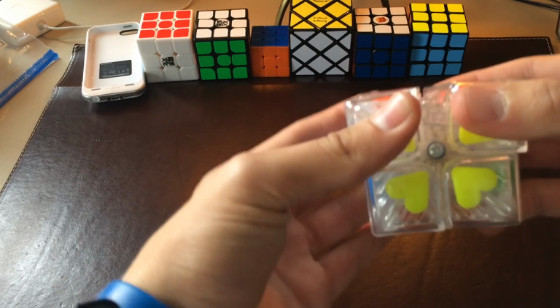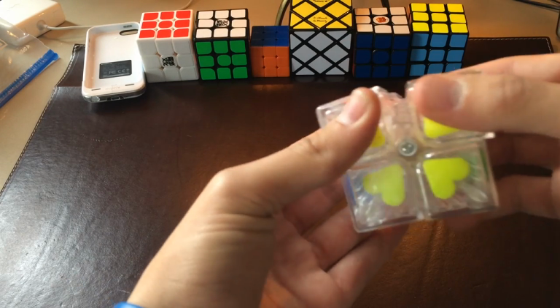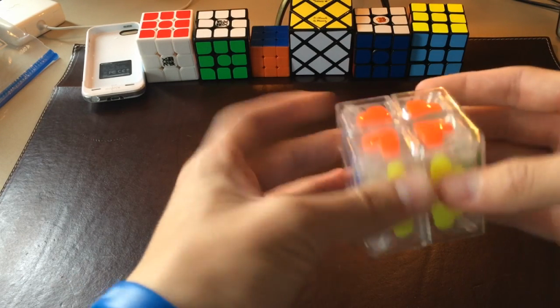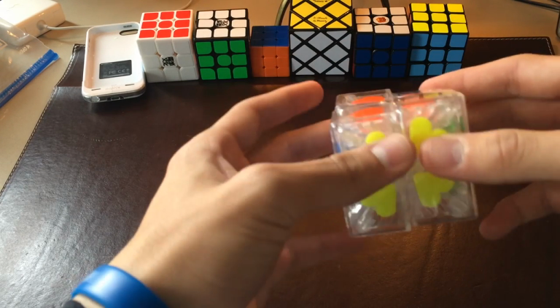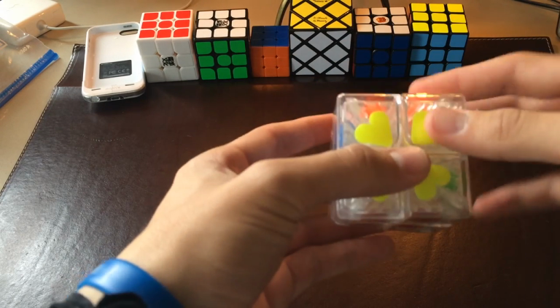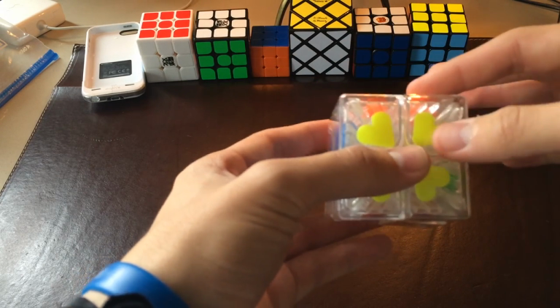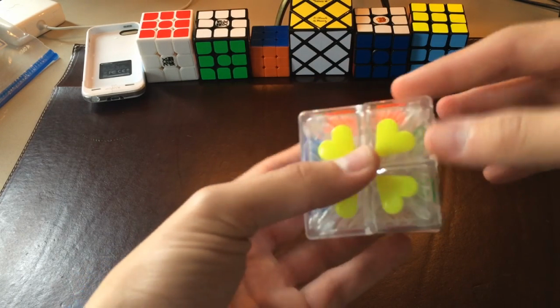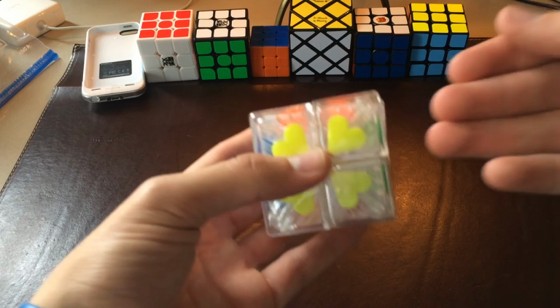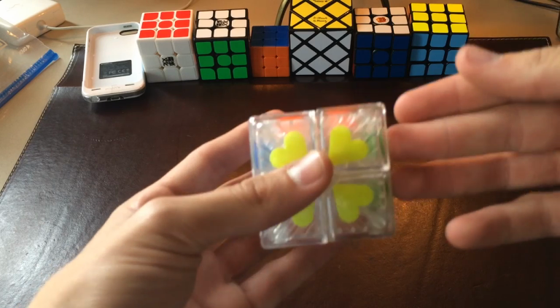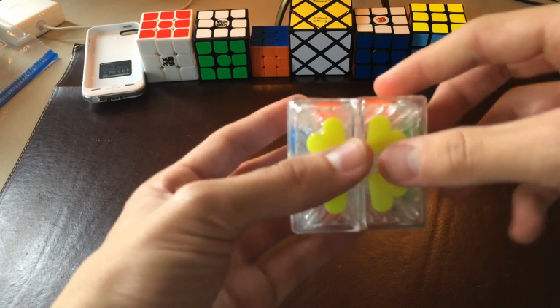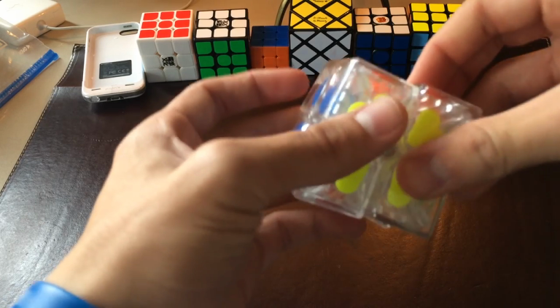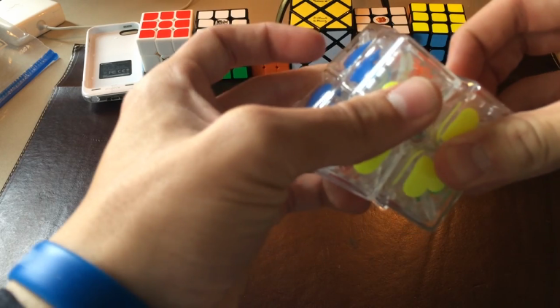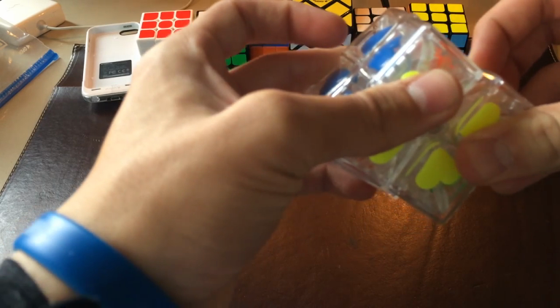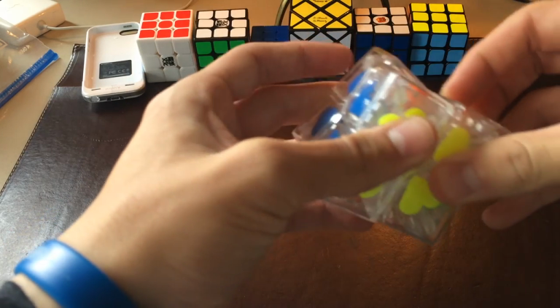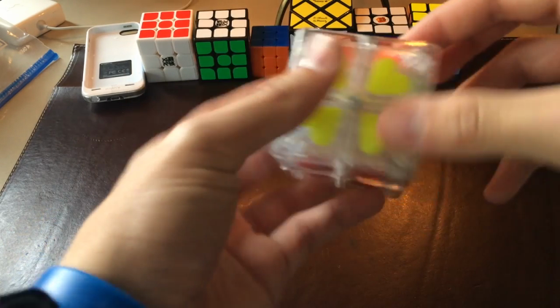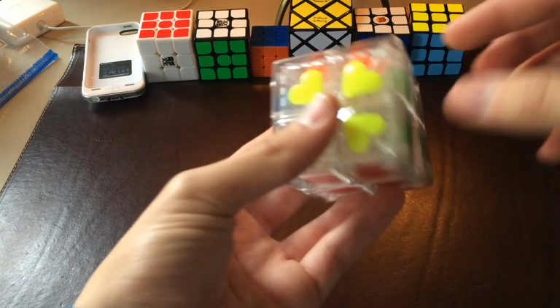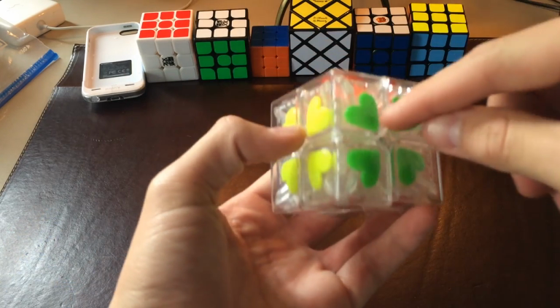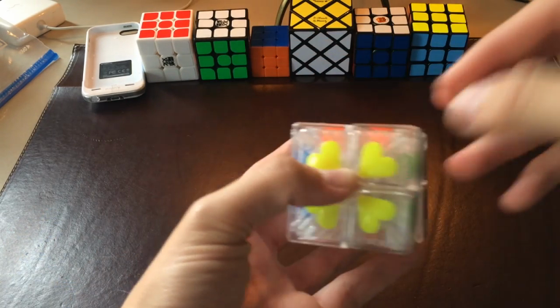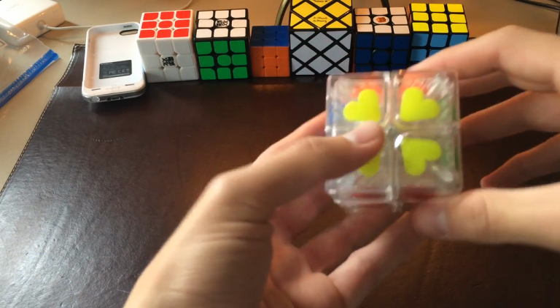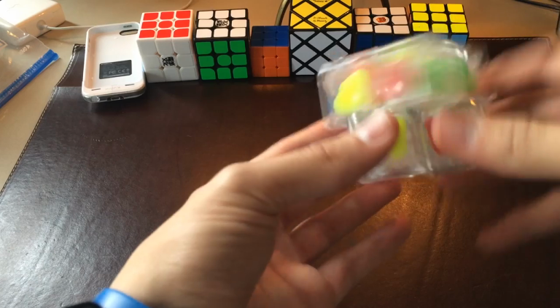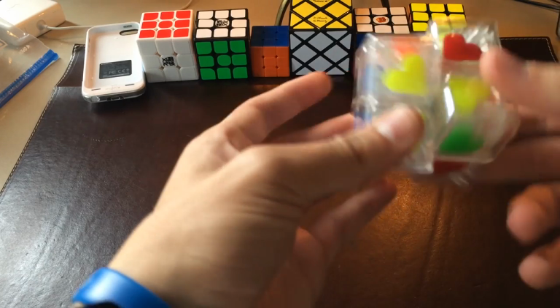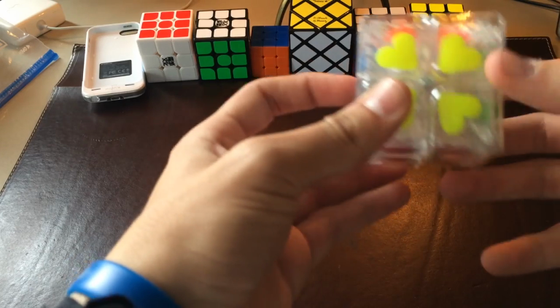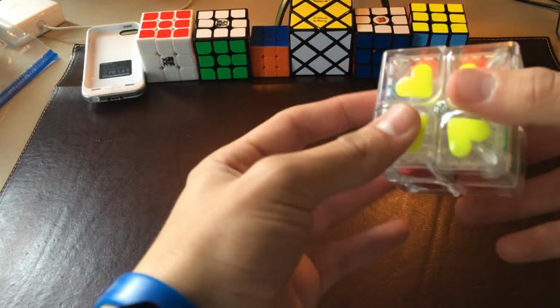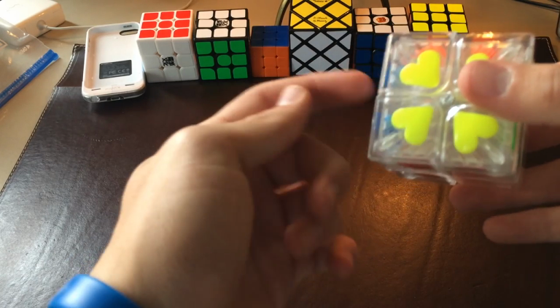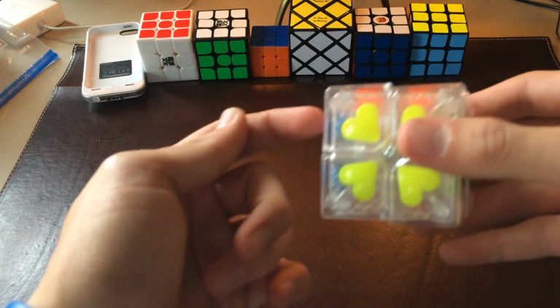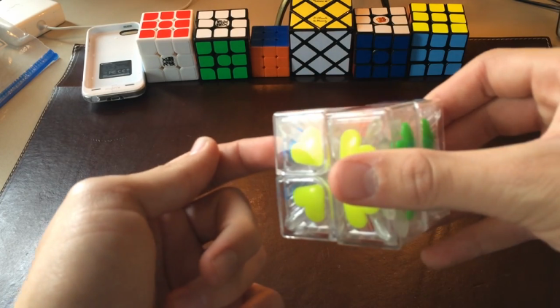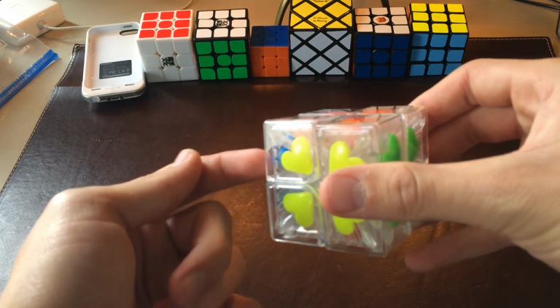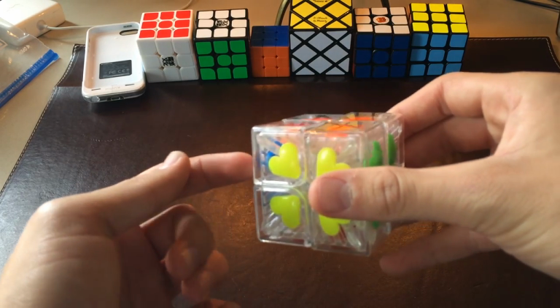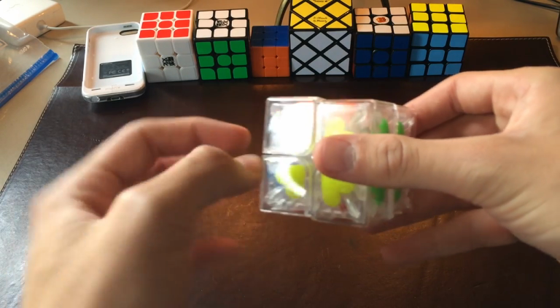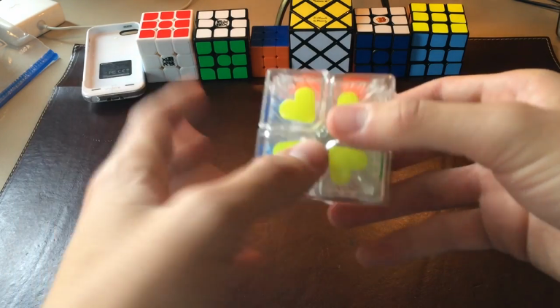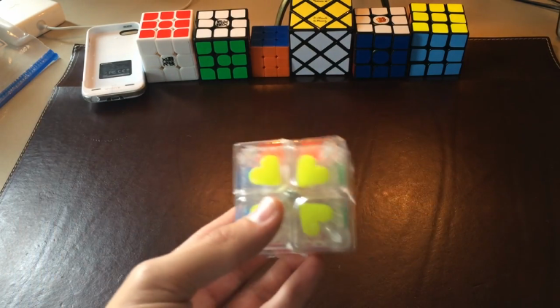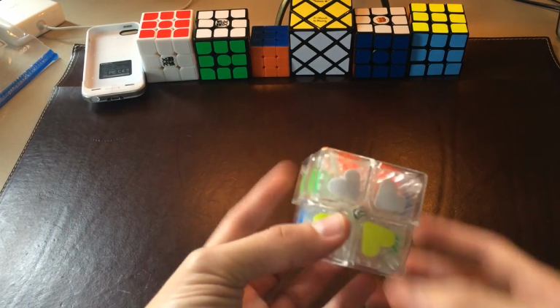It's not competition legal — not because of the tiles, which are embedded in the plastic. There's like a cap of some sort, and then there are heart tiles underneath it. But because it's transparent, you can tell what a piece is by looking through the plastic. That's why you can't use this in a competition.